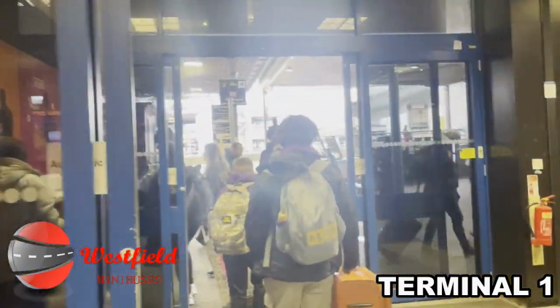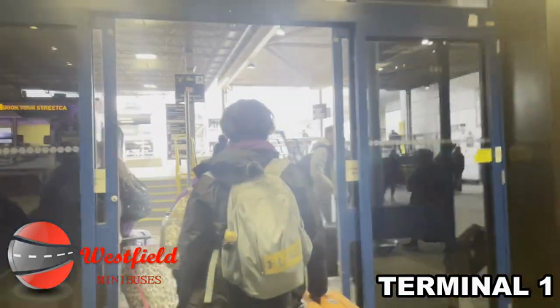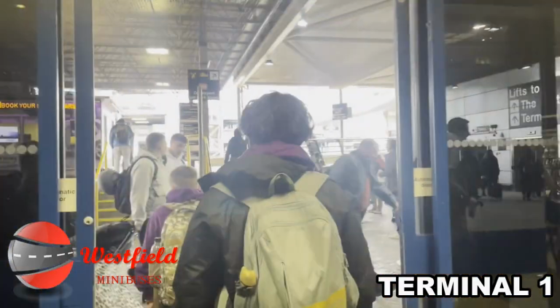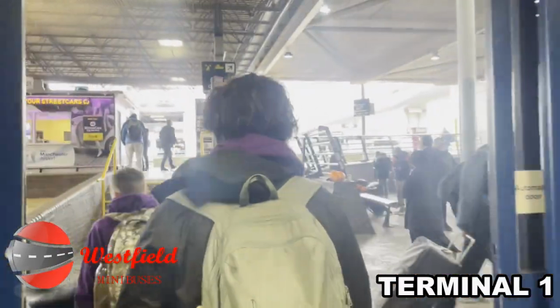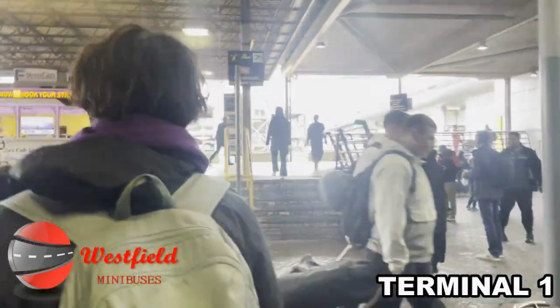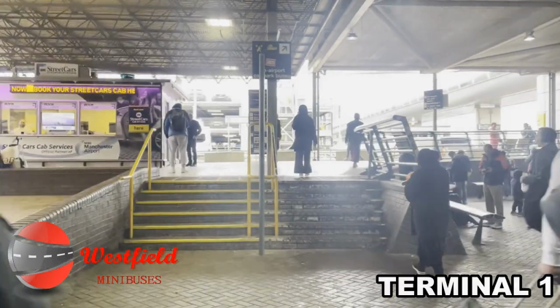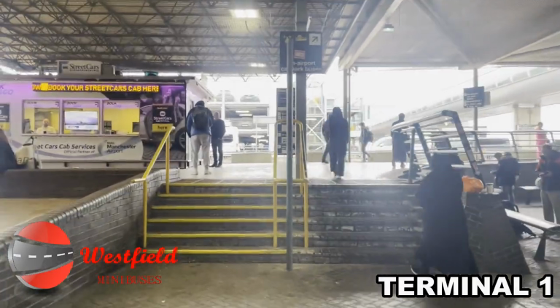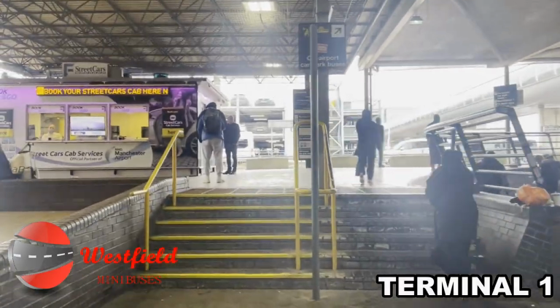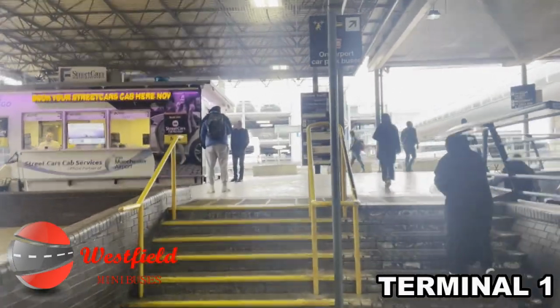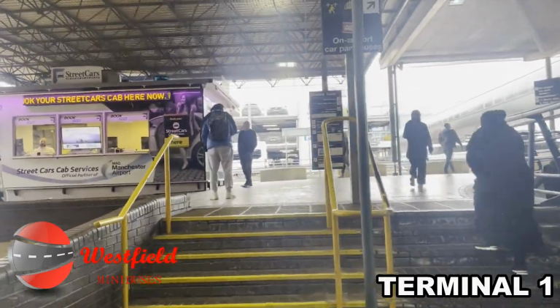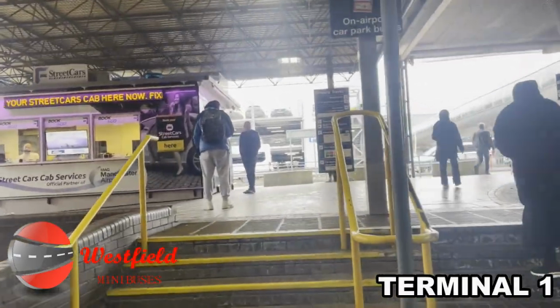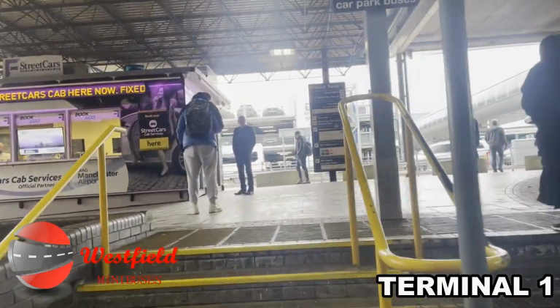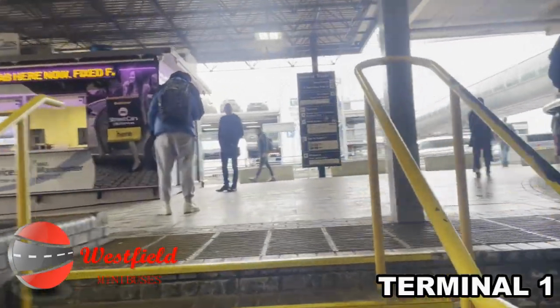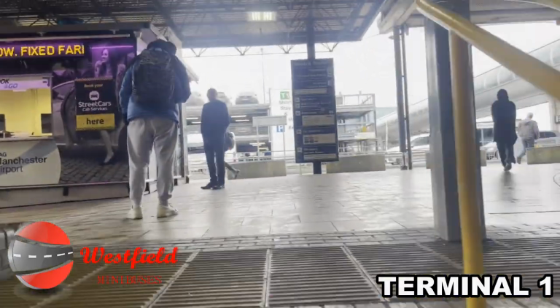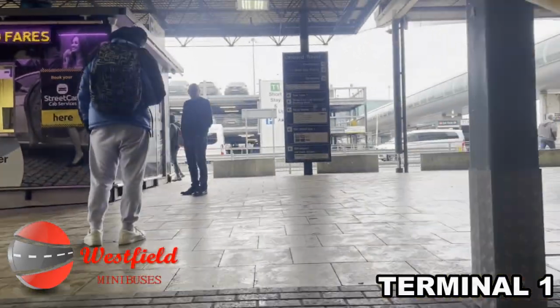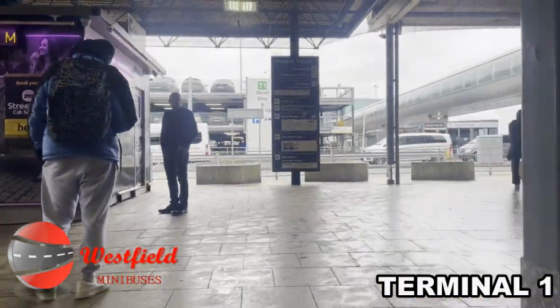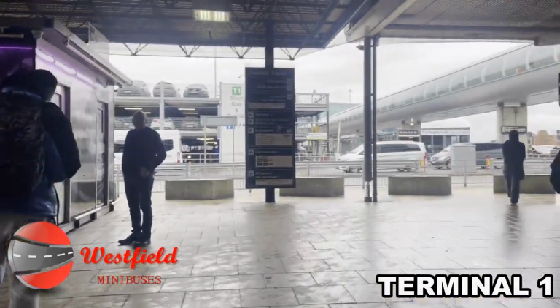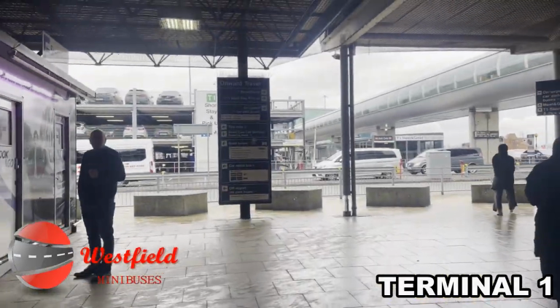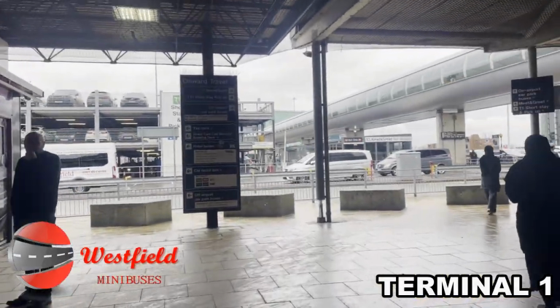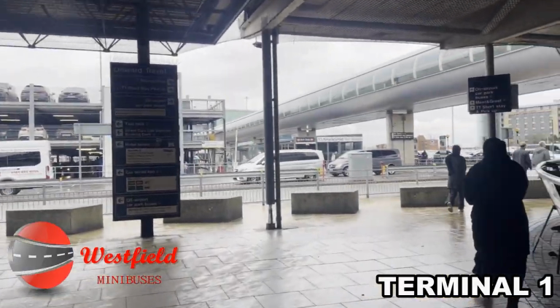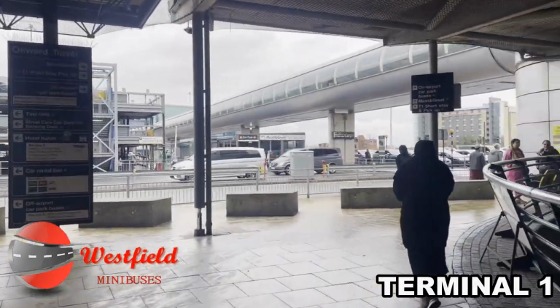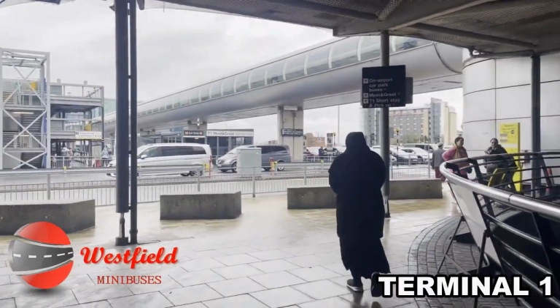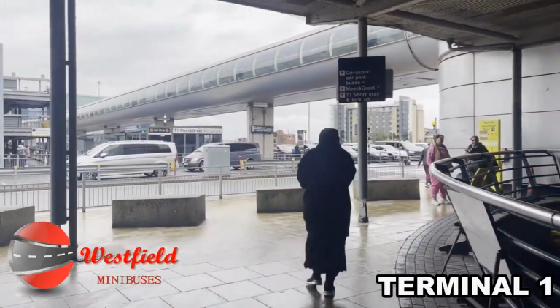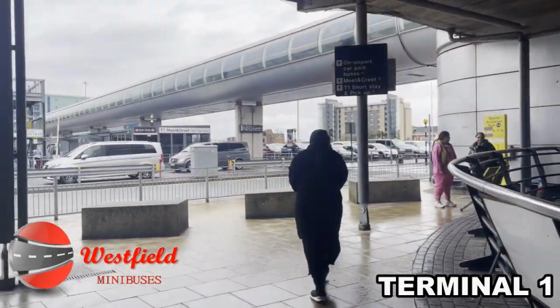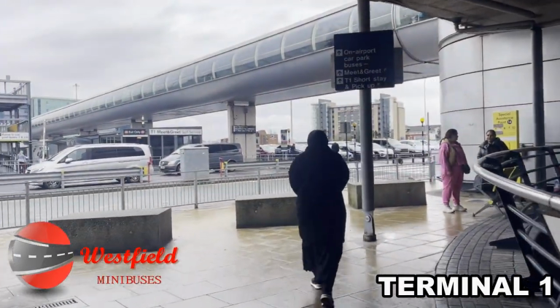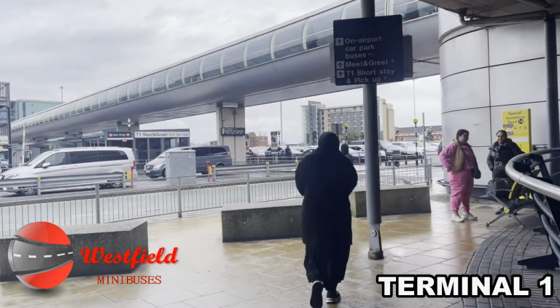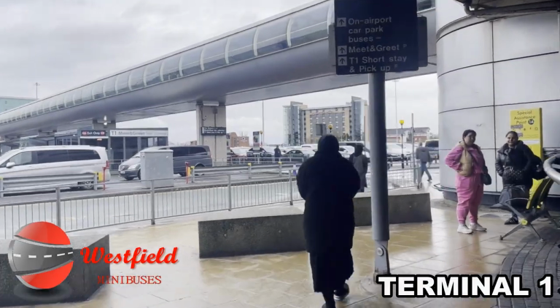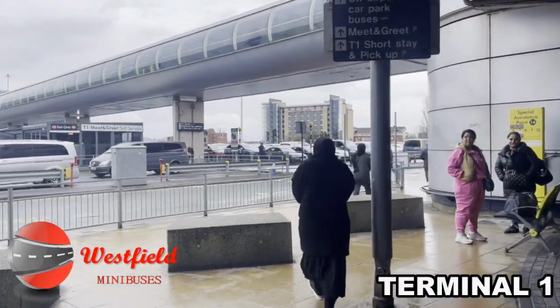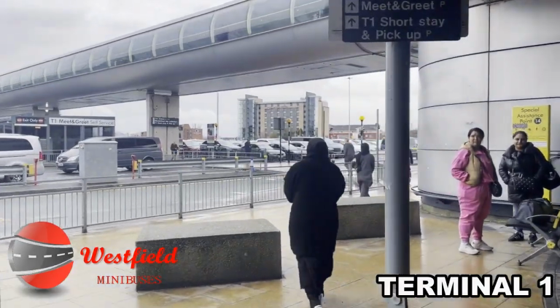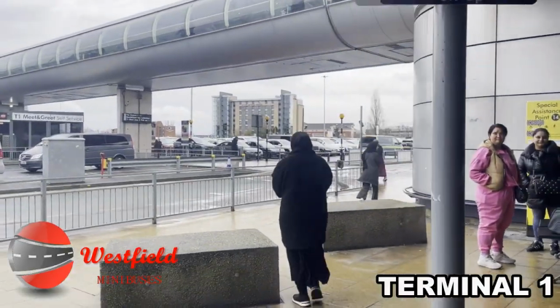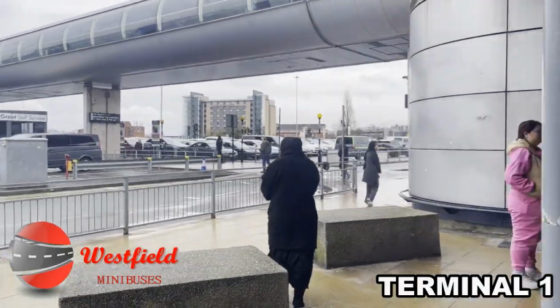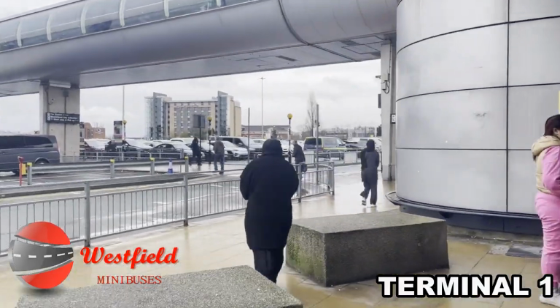Walk through the exit and go up the yellow stairs. Keep the taxi rank on your left-hand side and follow the signs for meet and greet, T1 short stay and pick up.